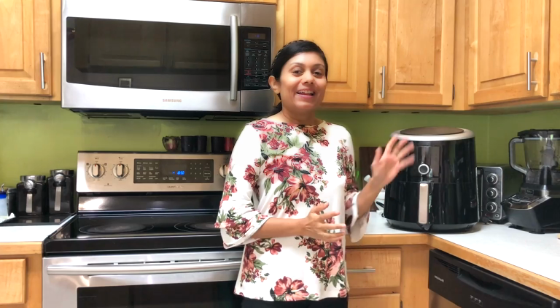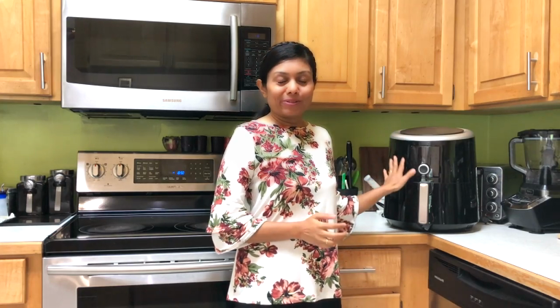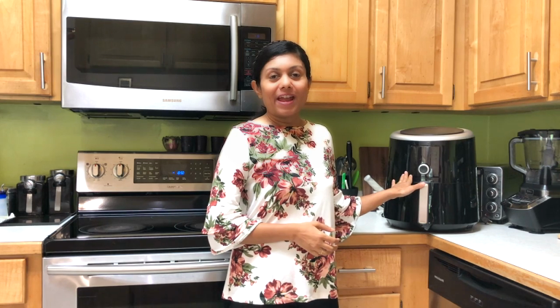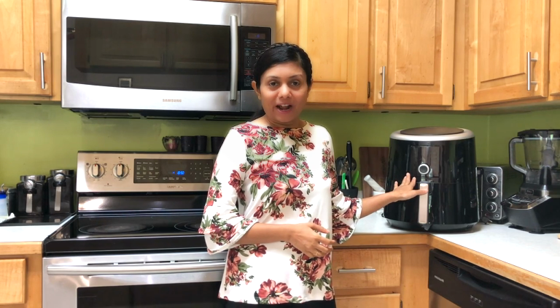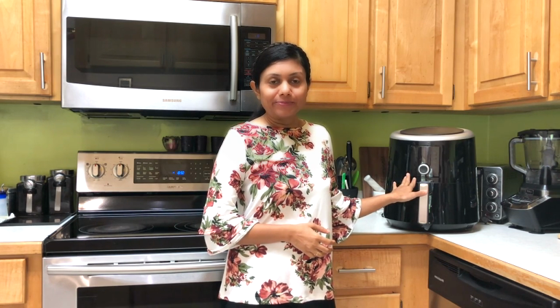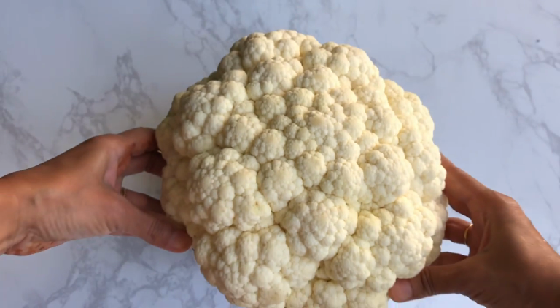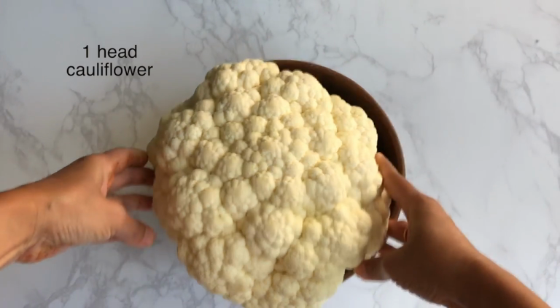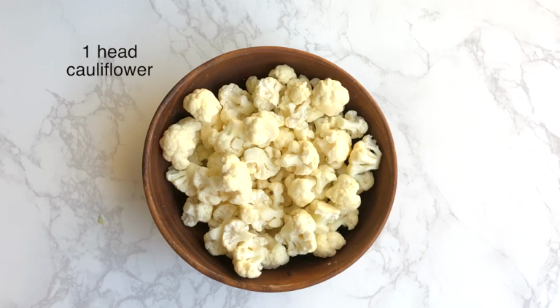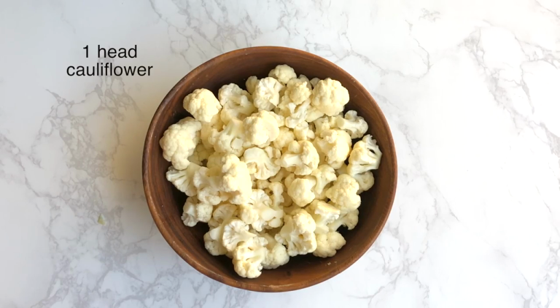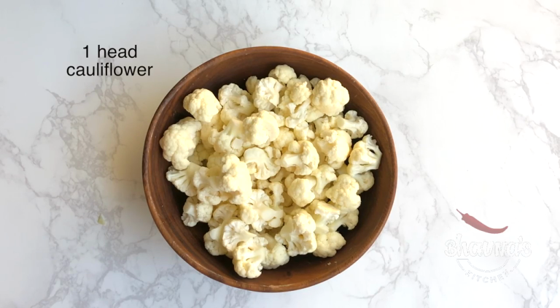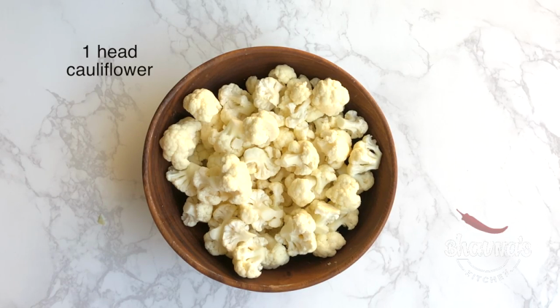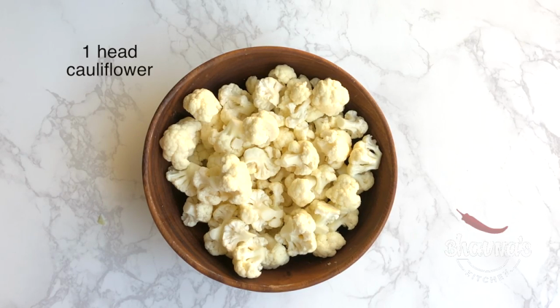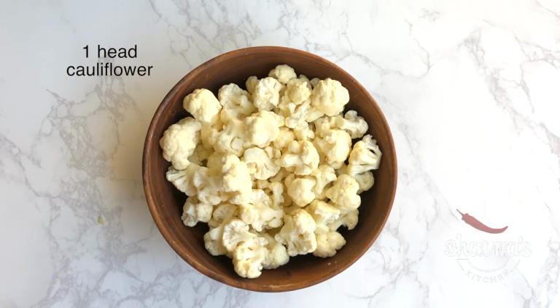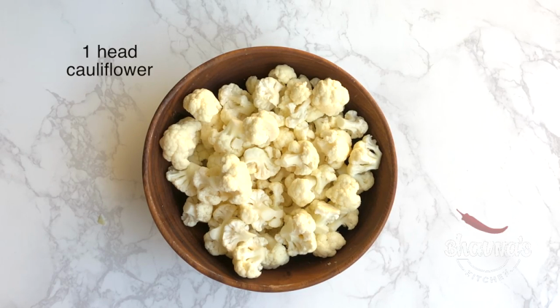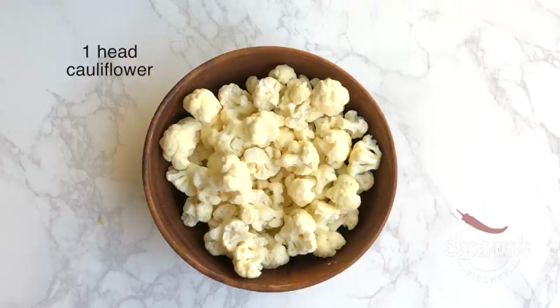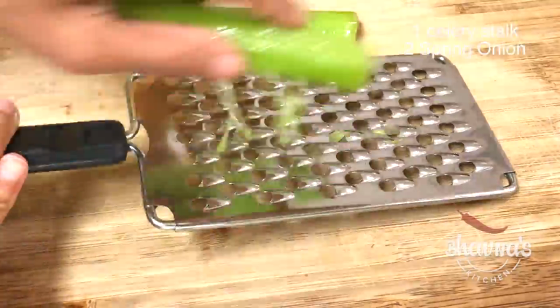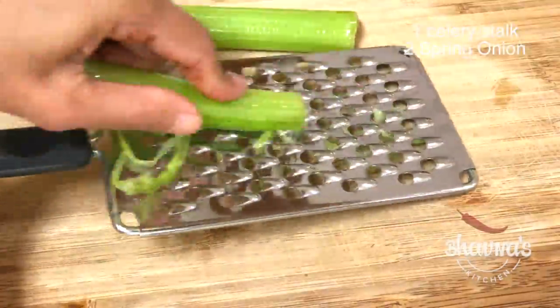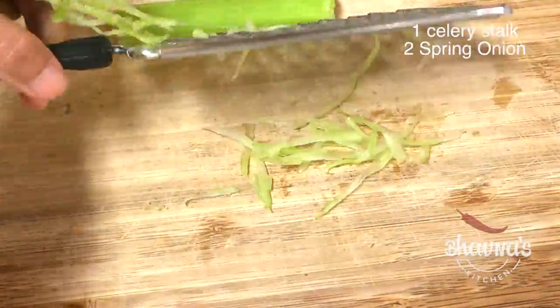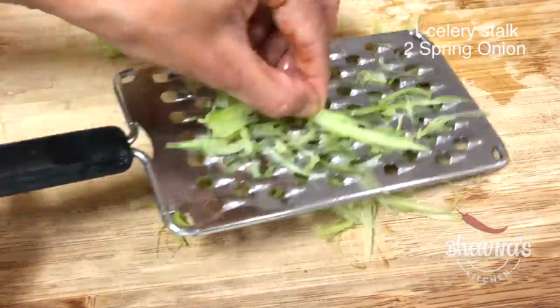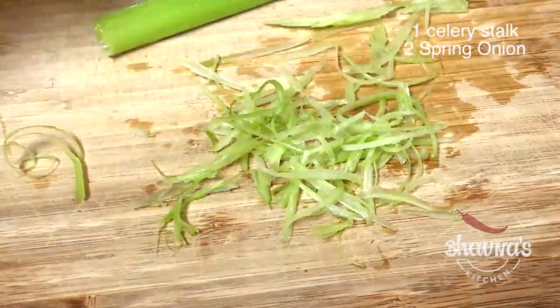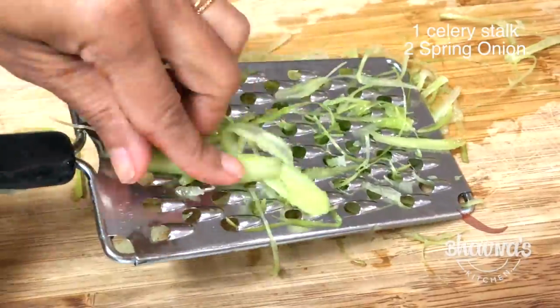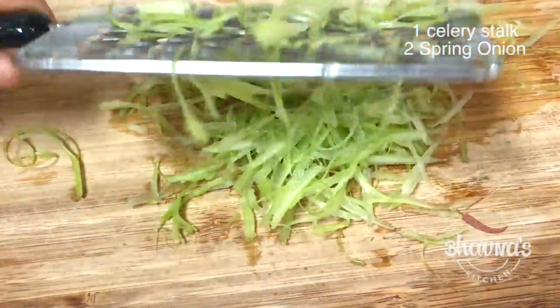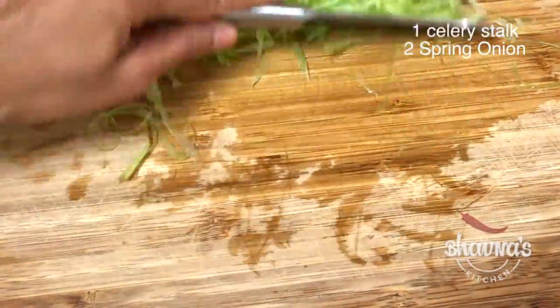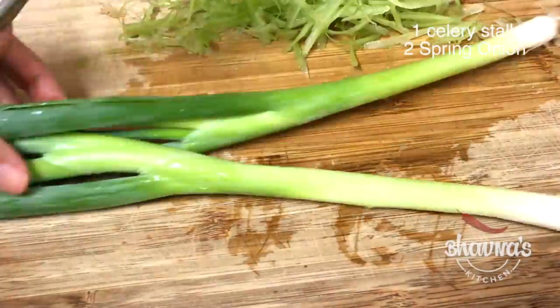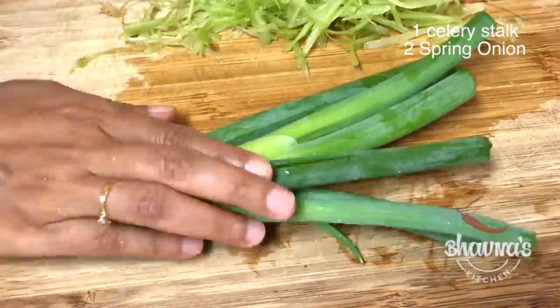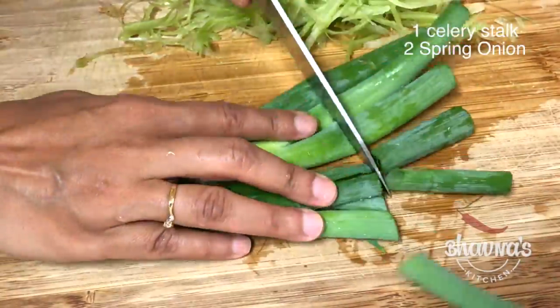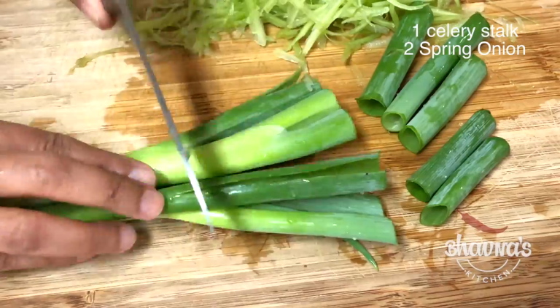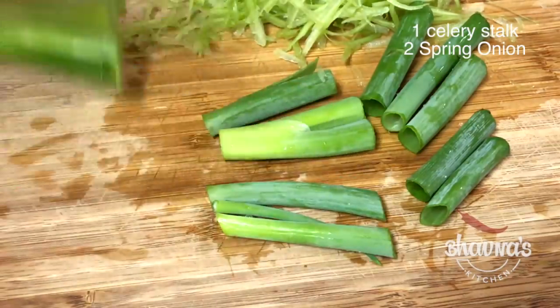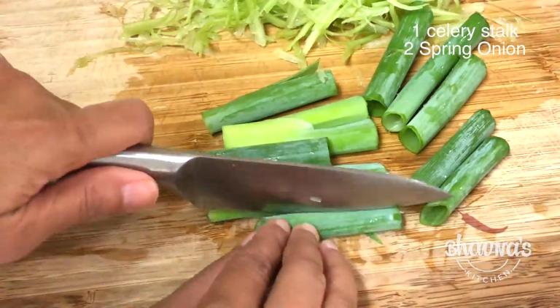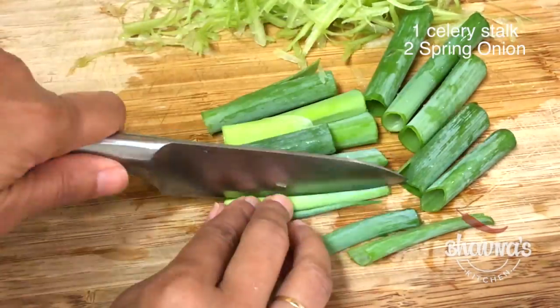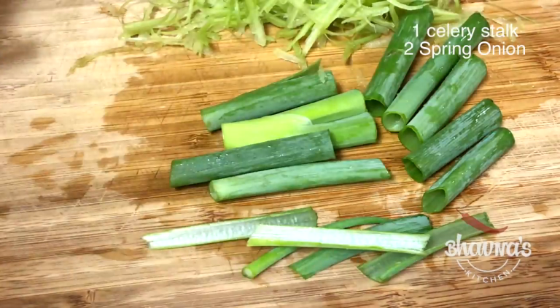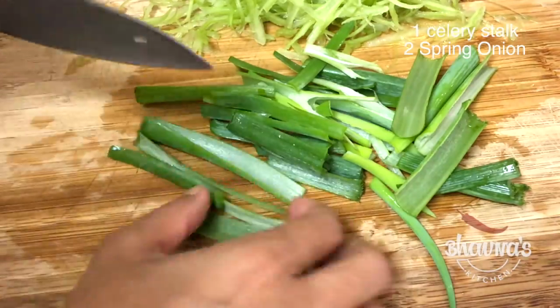For the air fryer, cut cauliflower into bite-sized chunks. Shred some celery, and cut spring onion lengthwise. Keep these aside.